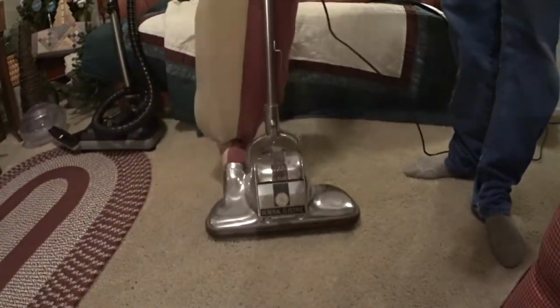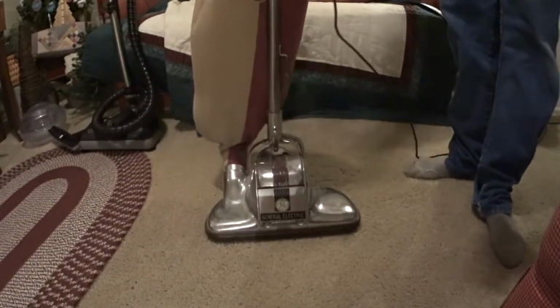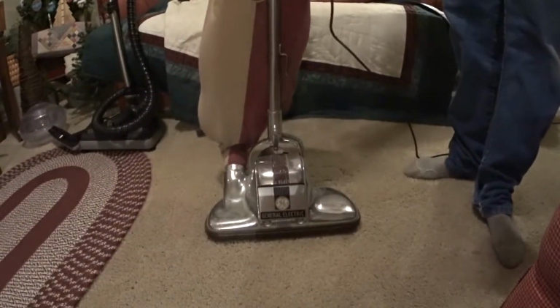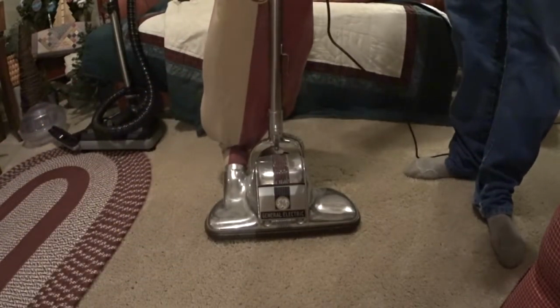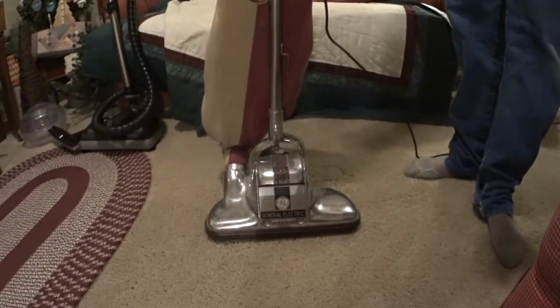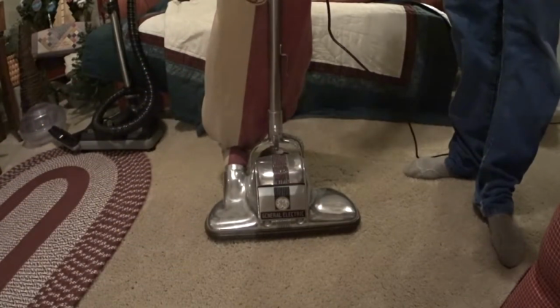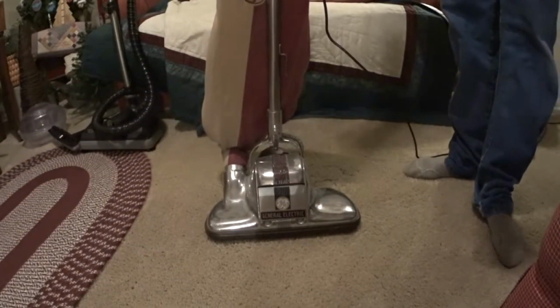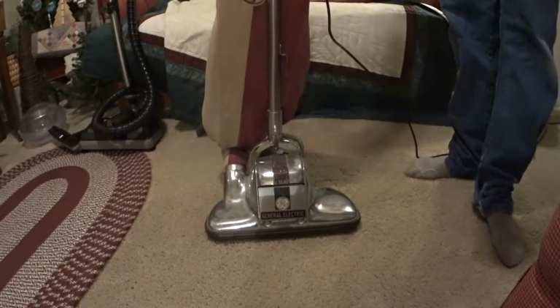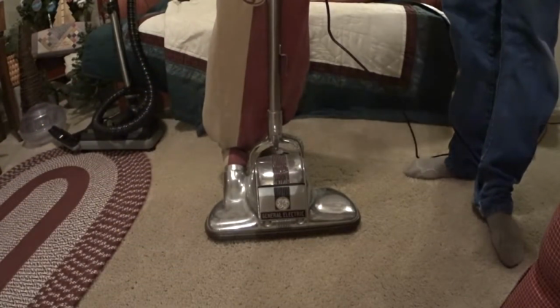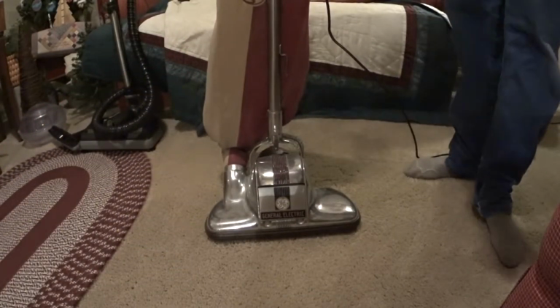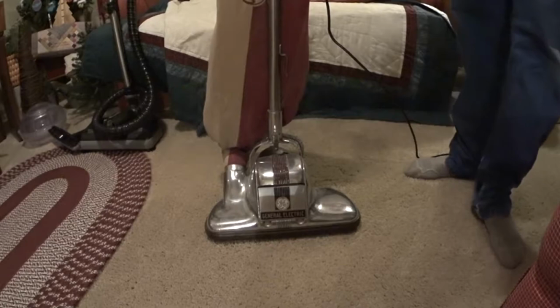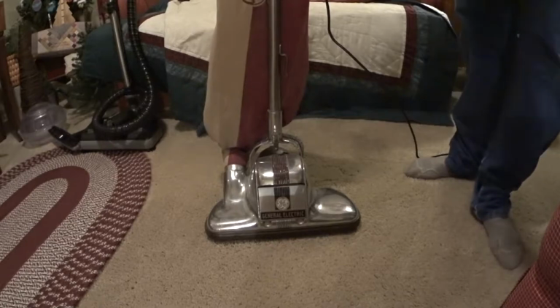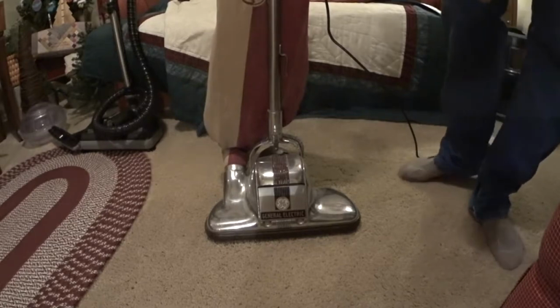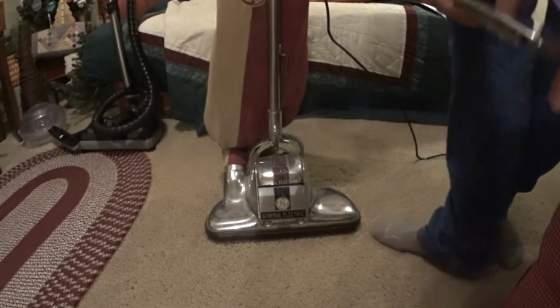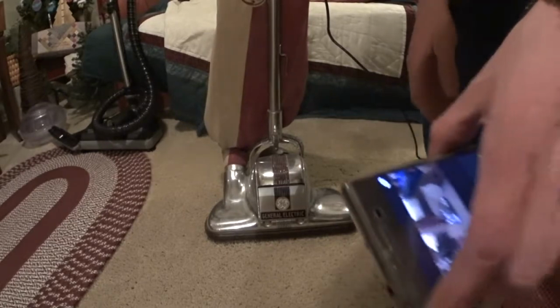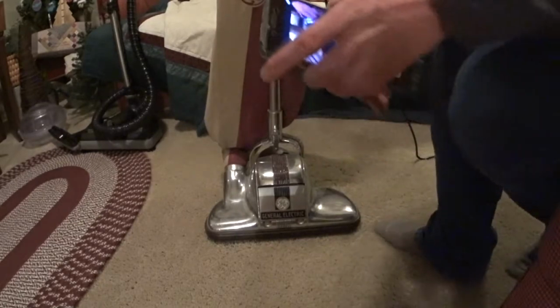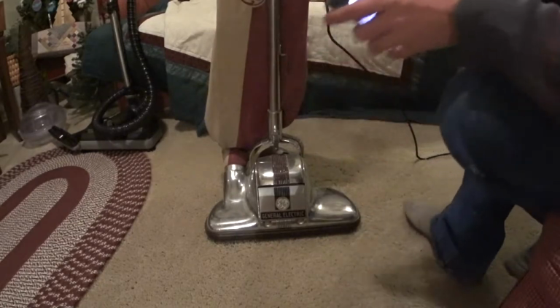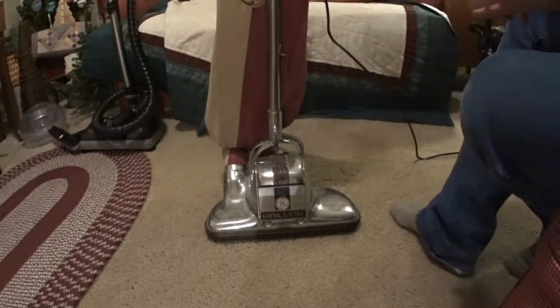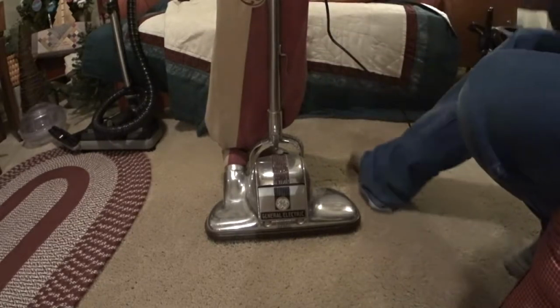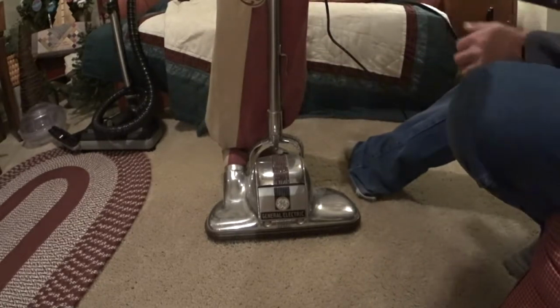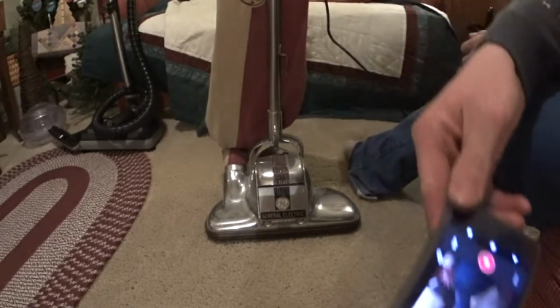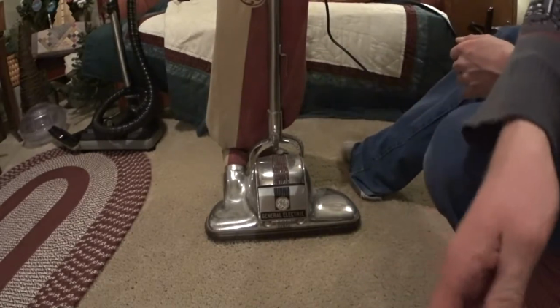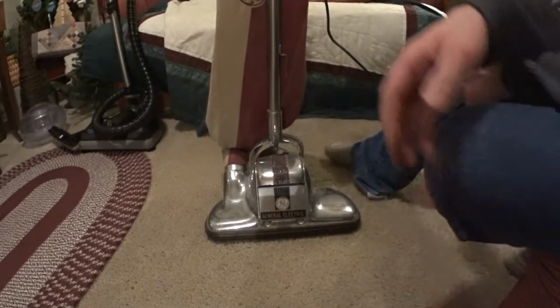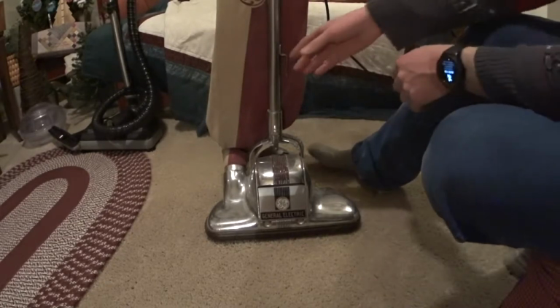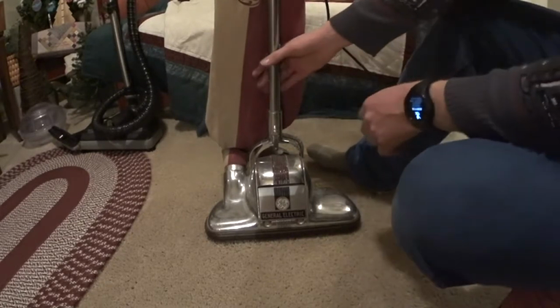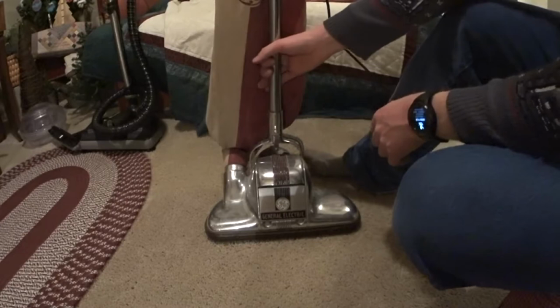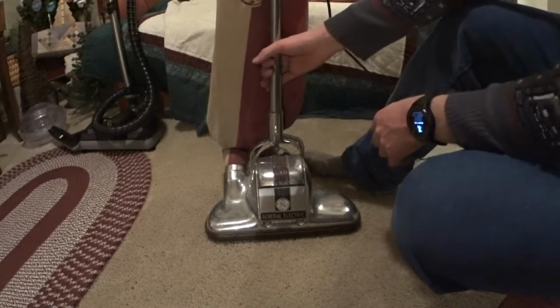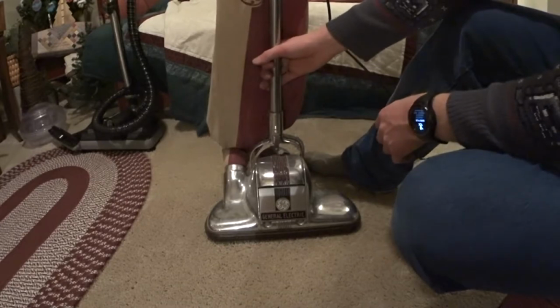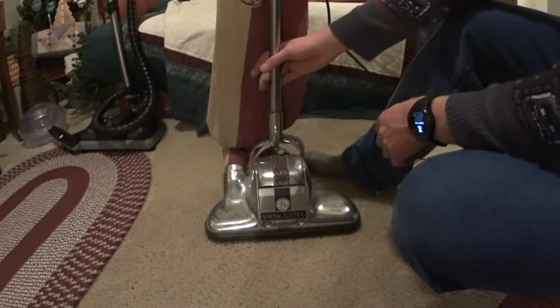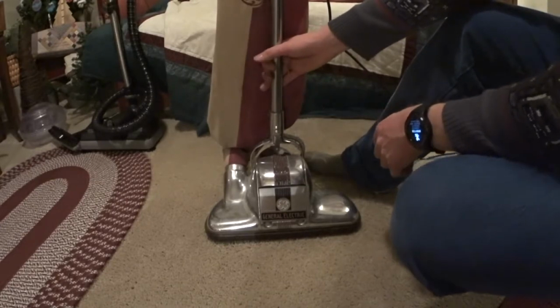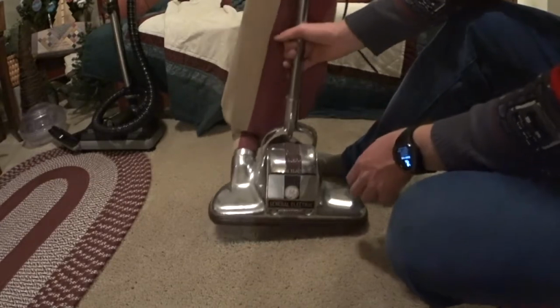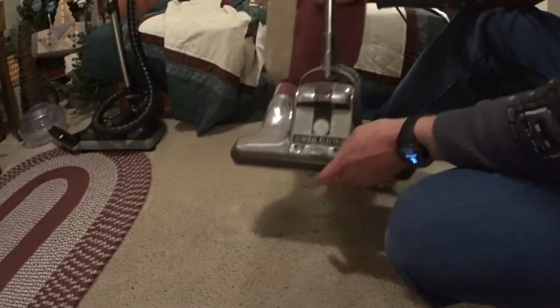That is cool. With that pistol grip, which is actually quite comfortable to use, it helps you steer the machine. Oh, it's leaking quite a bit of dust — it is probably covered in dust.